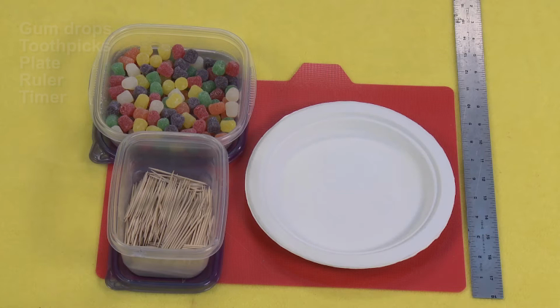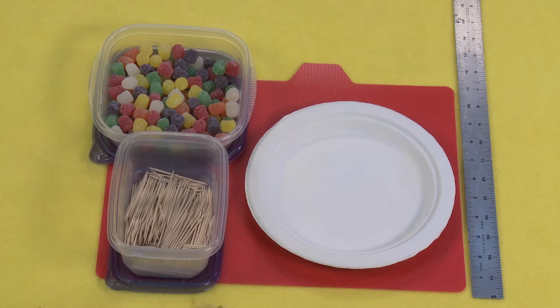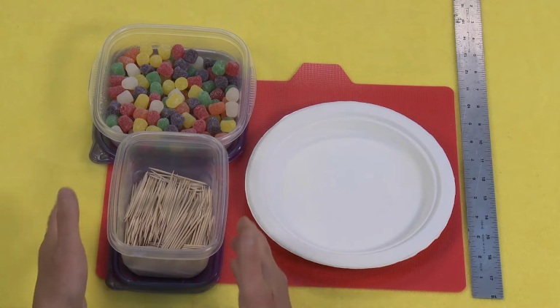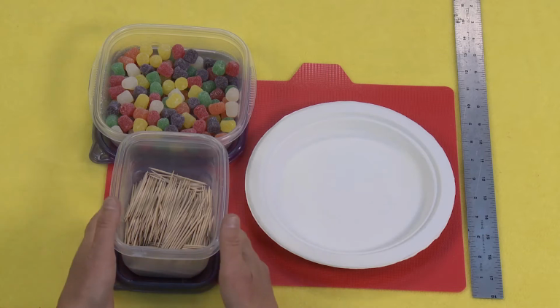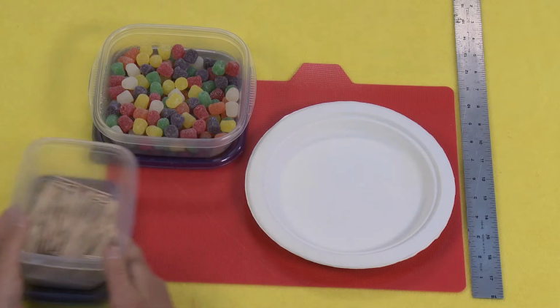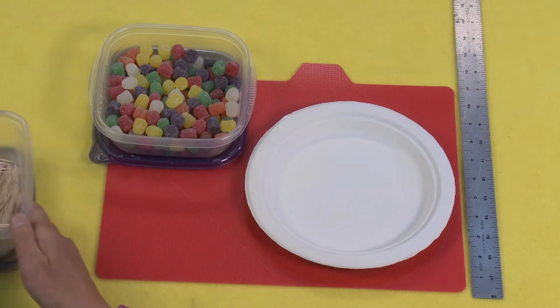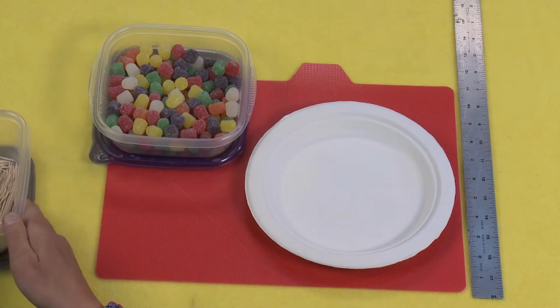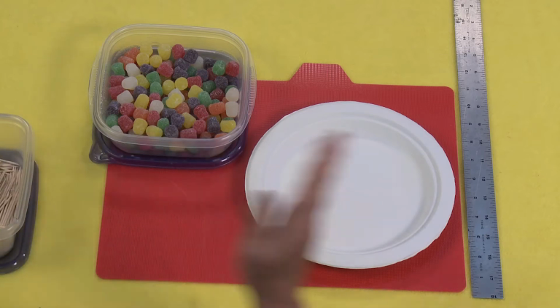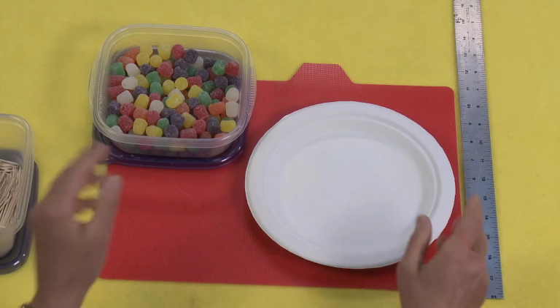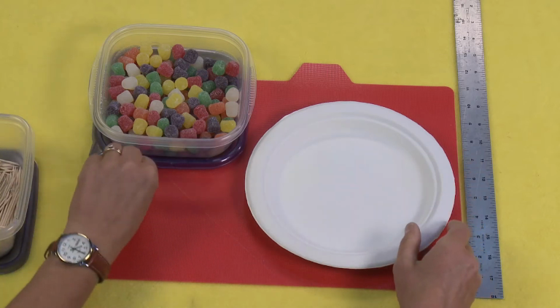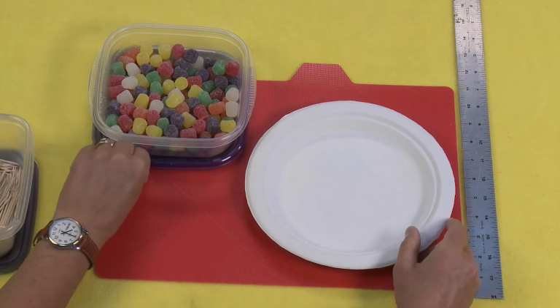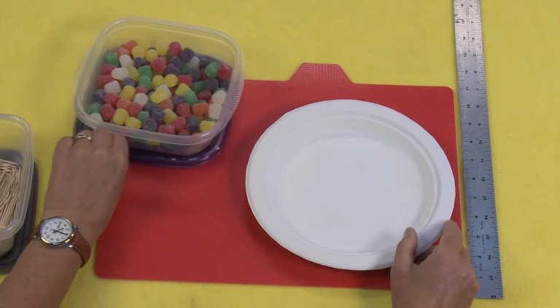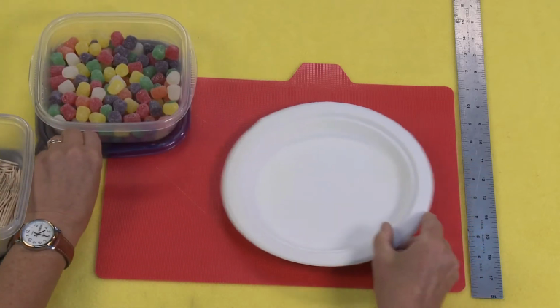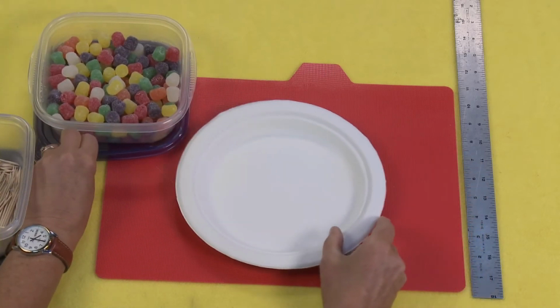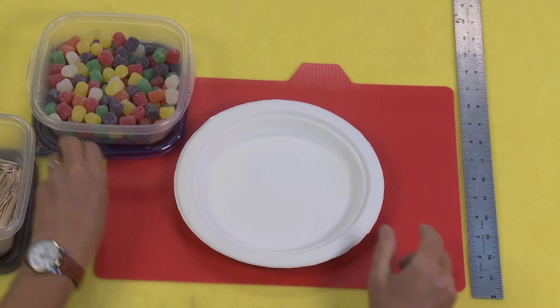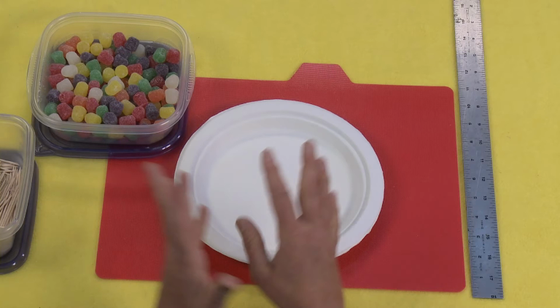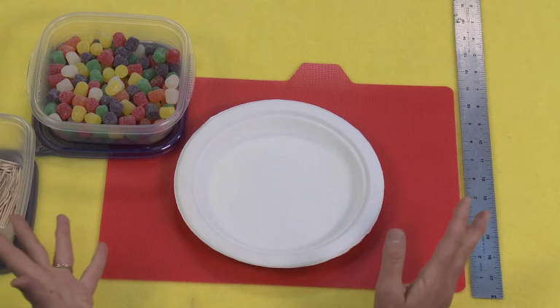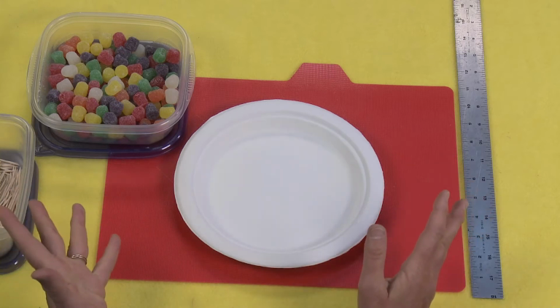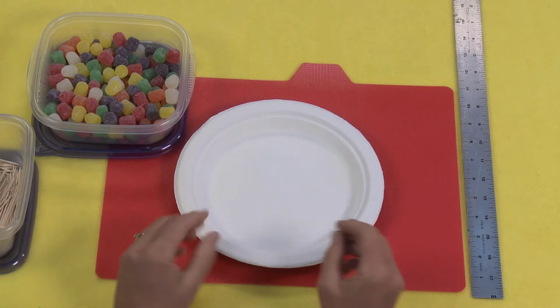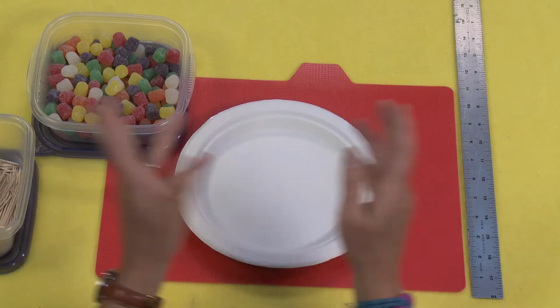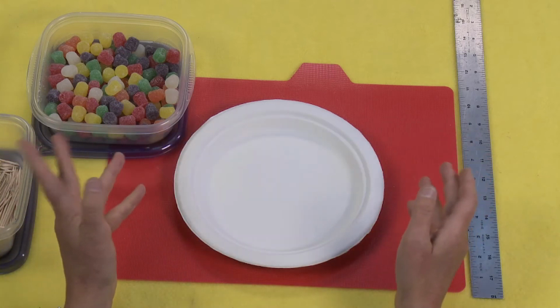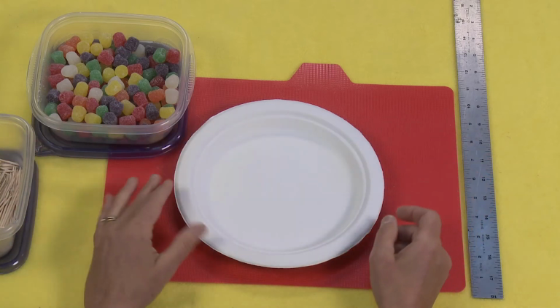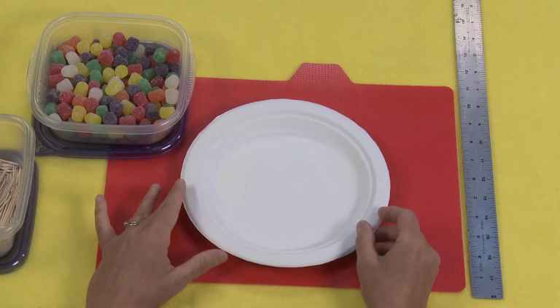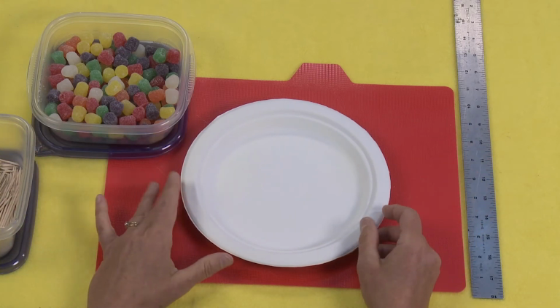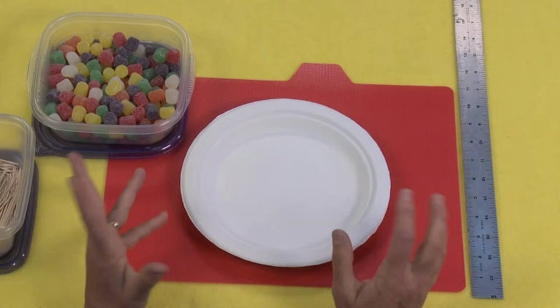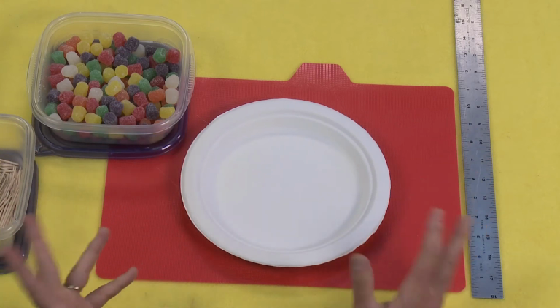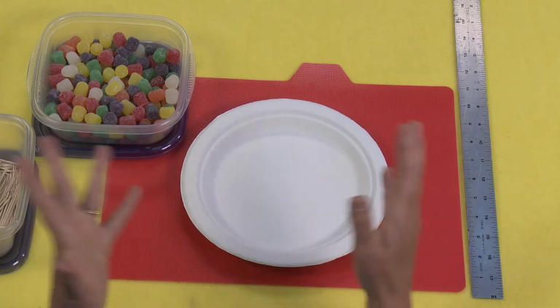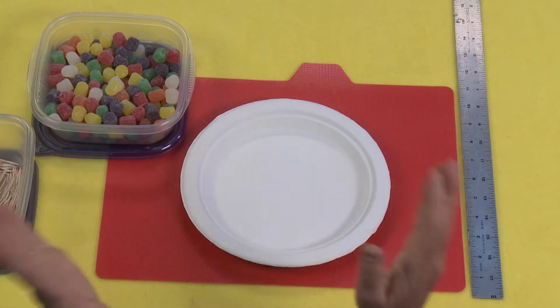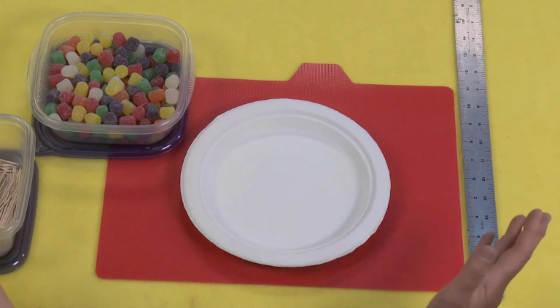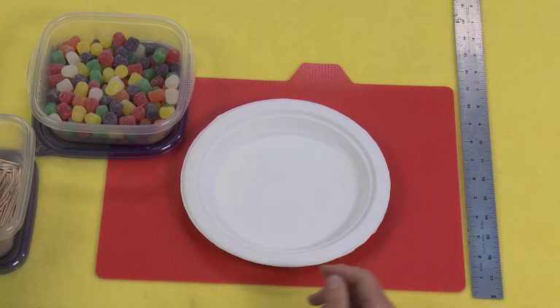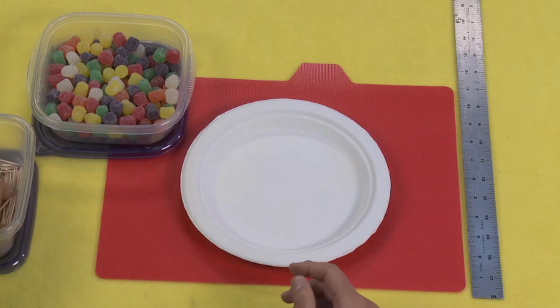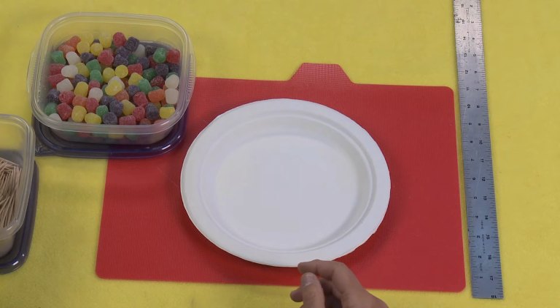The idea here is you can give yourself a time limit. You could say five minutes to build the tallest tower, or ten minutes to build the tallest tower, or just see how tall you can build your tower.